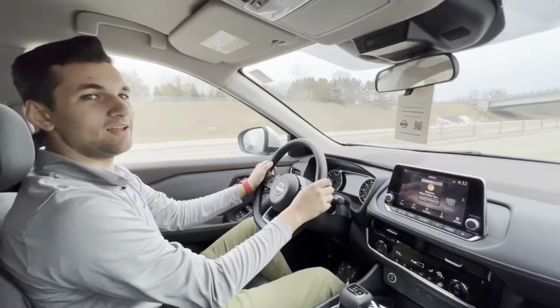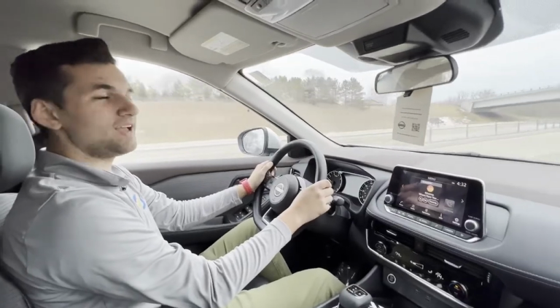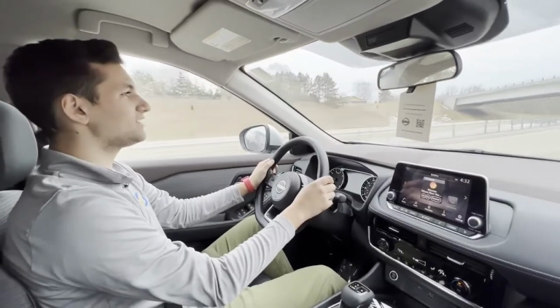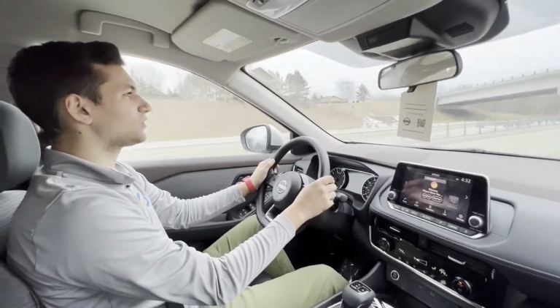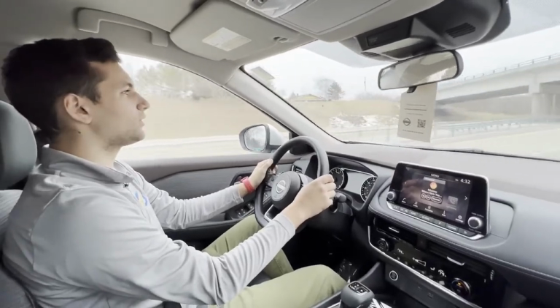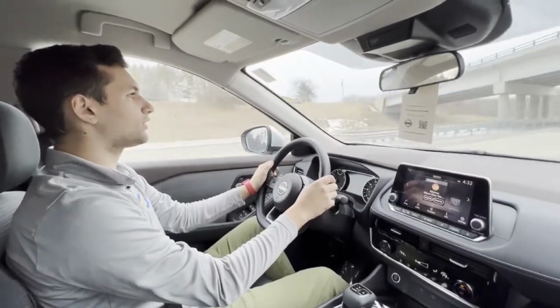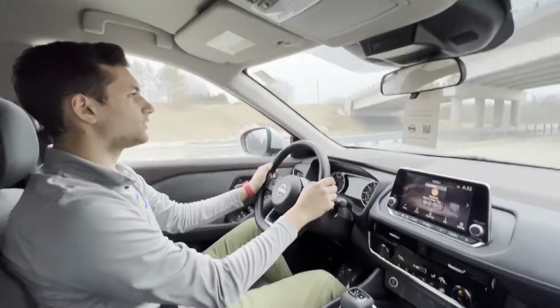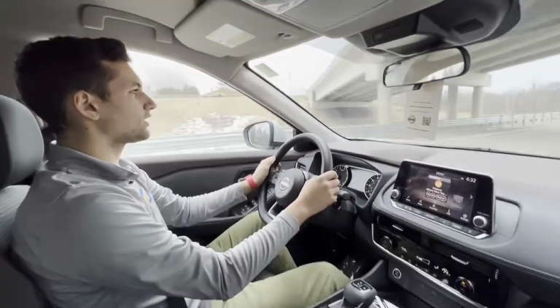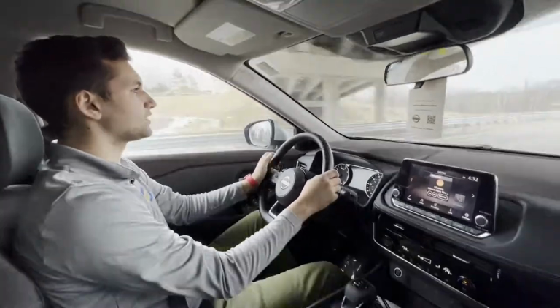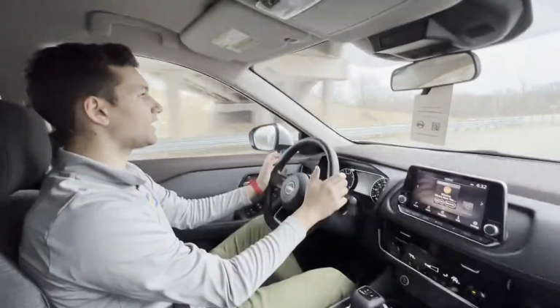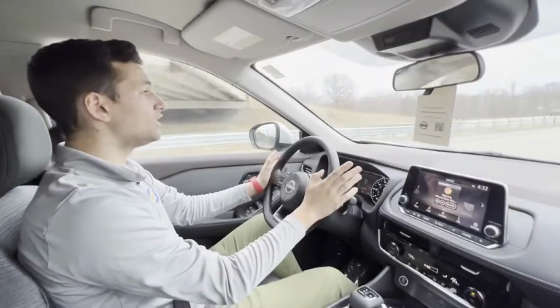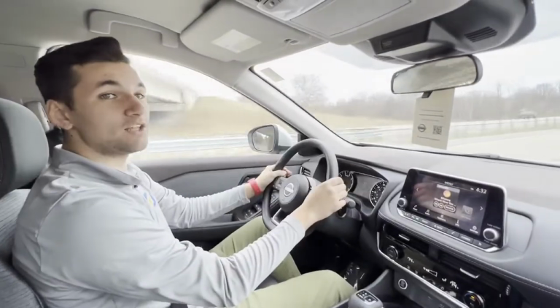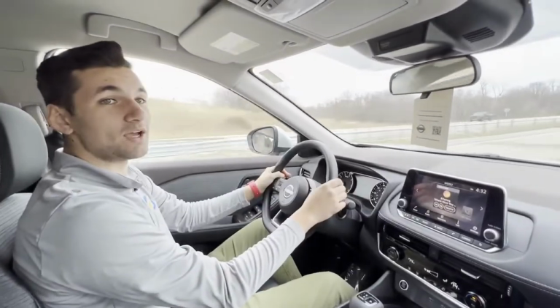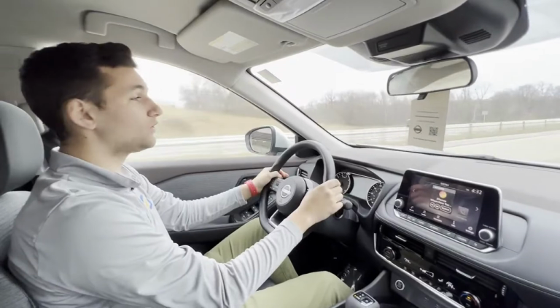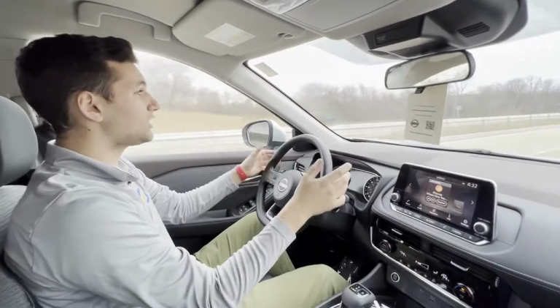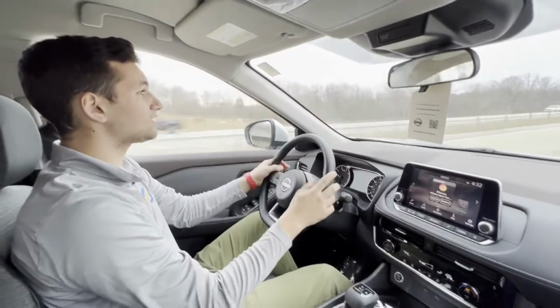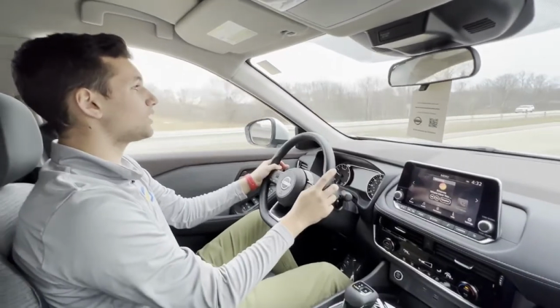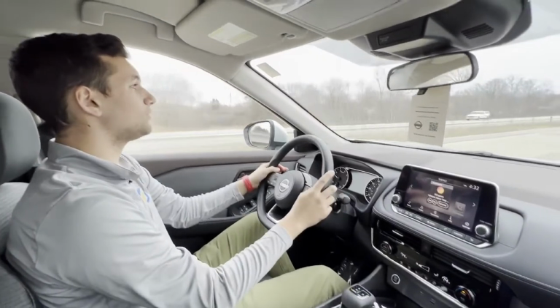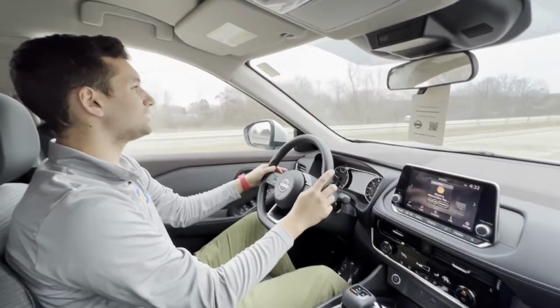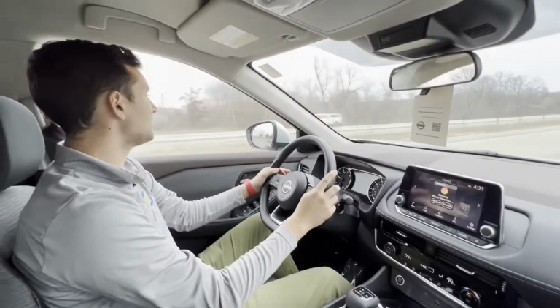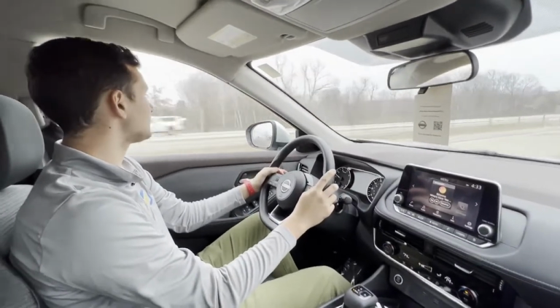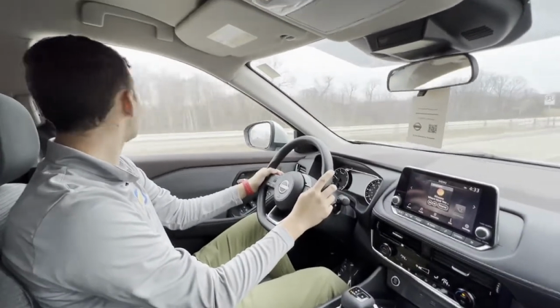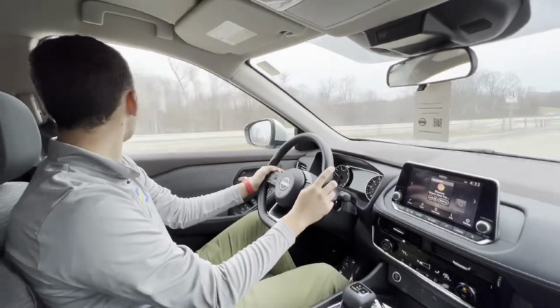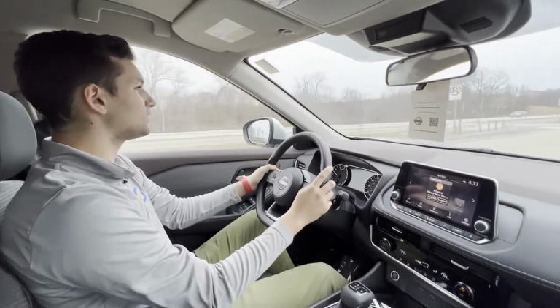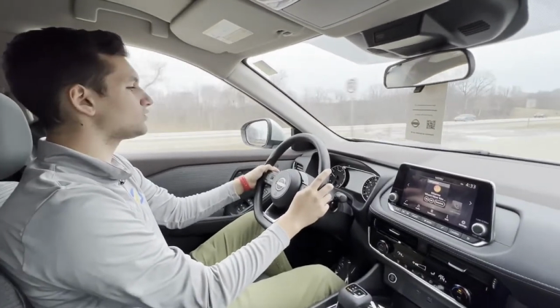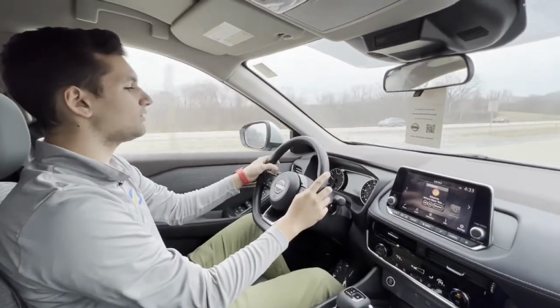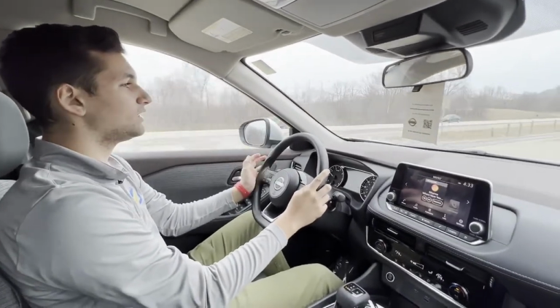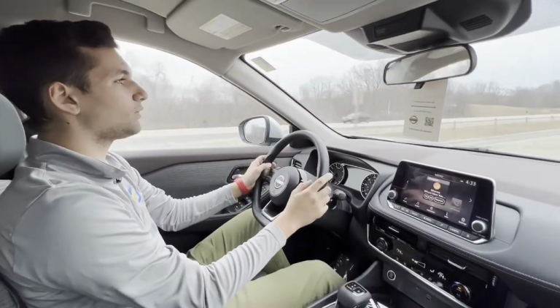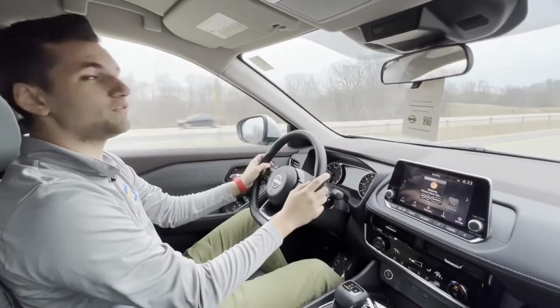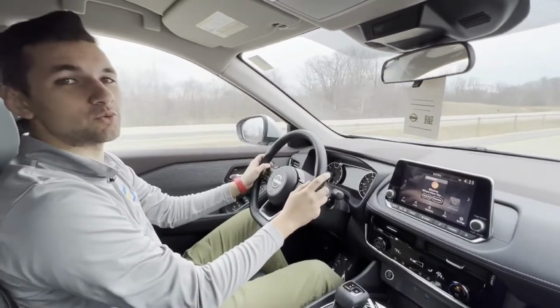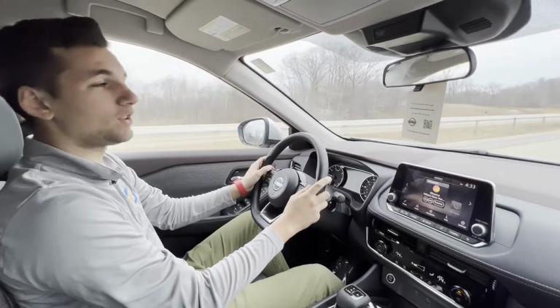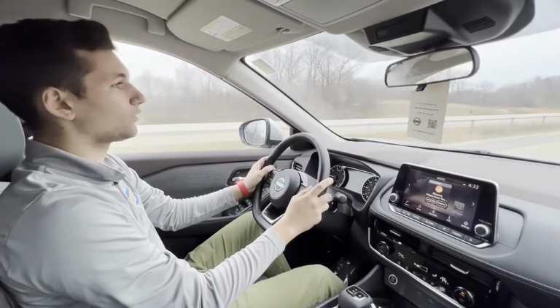Hey guys, it's Drake here with Rust here at Asano West Bend. Just letting you guys know that you can schedule opportunities like this to take a virtual test drive and see how all the features work out on the road.